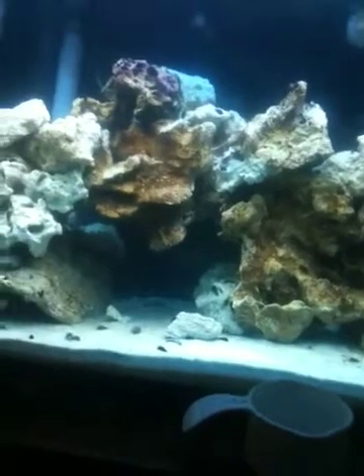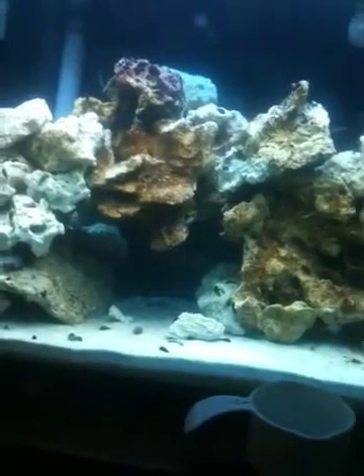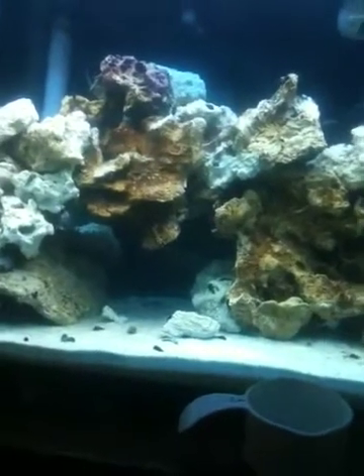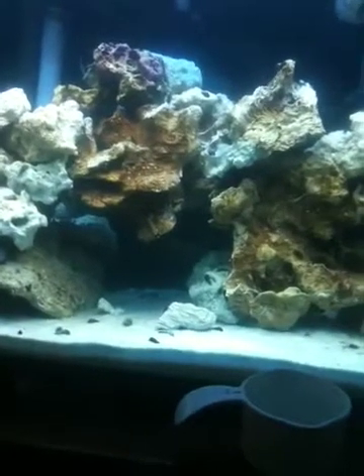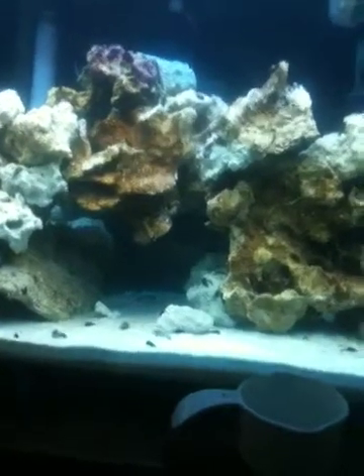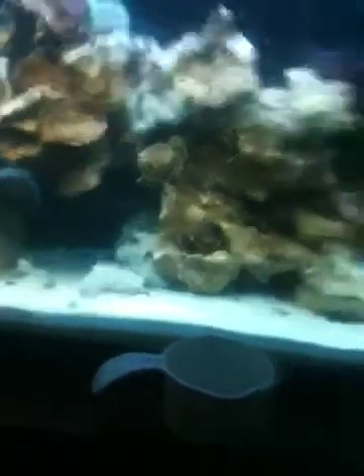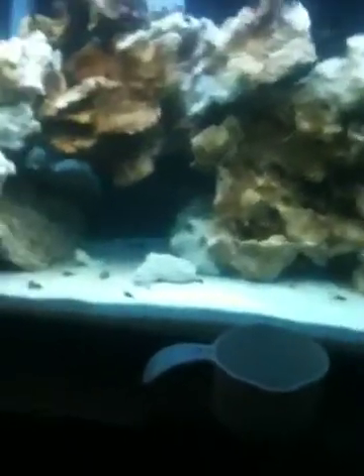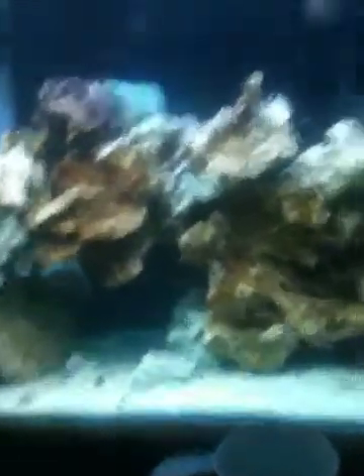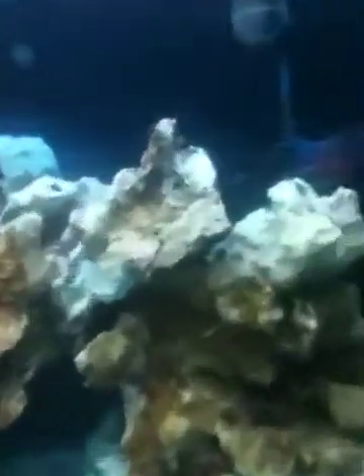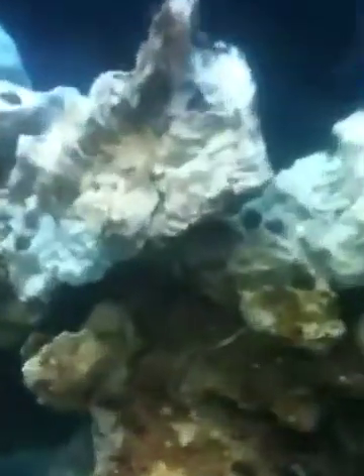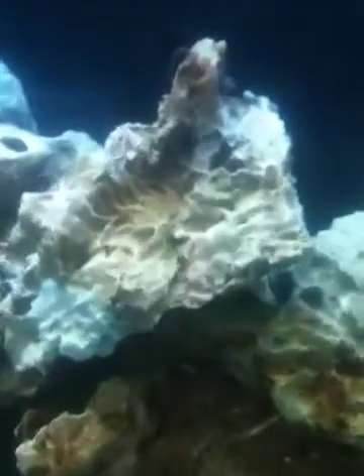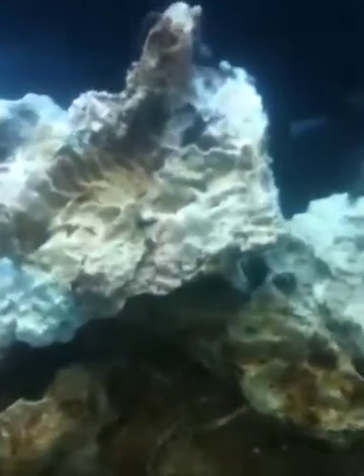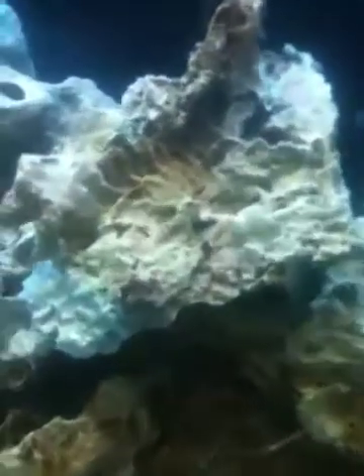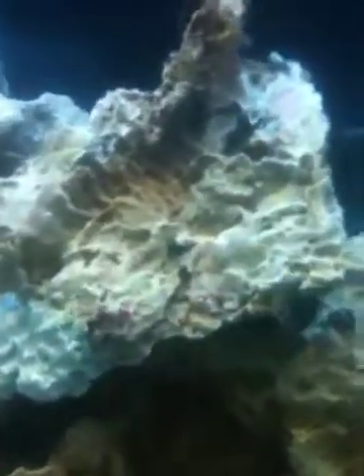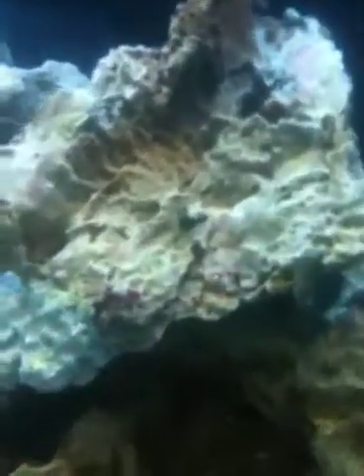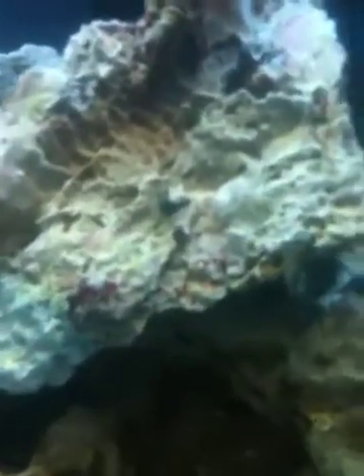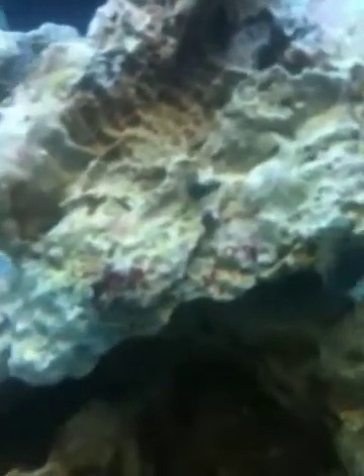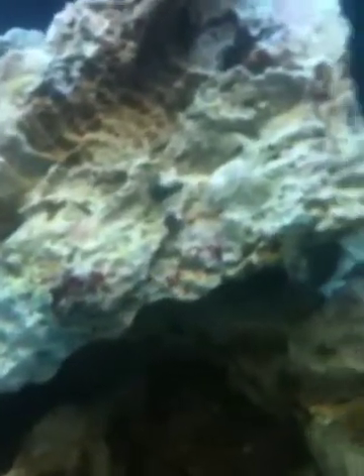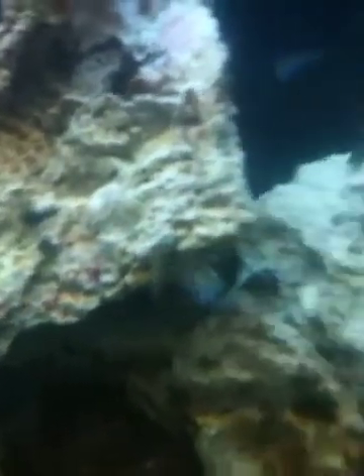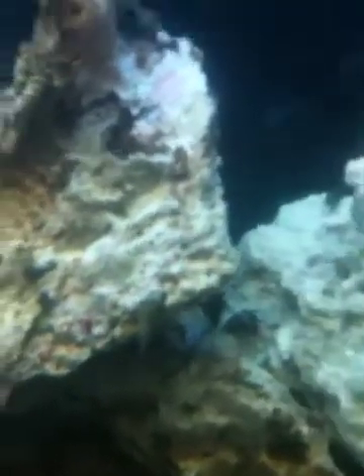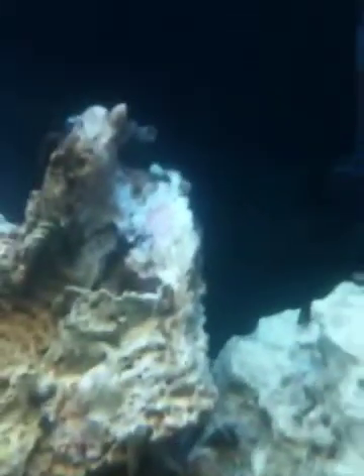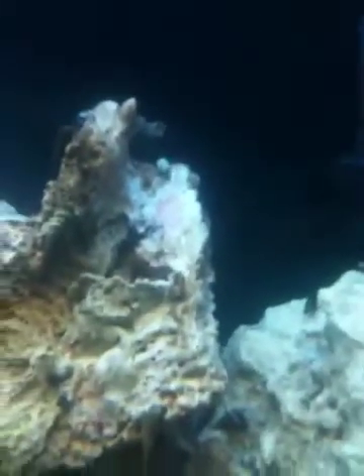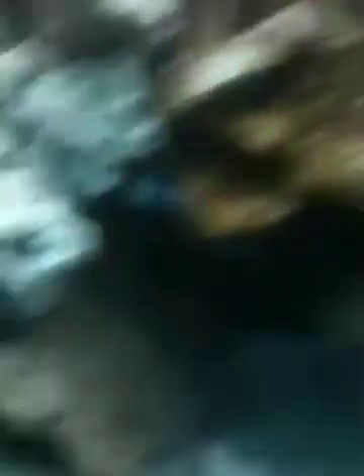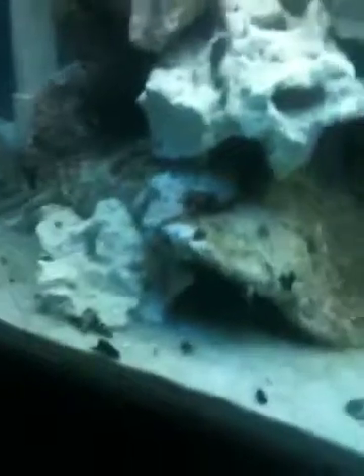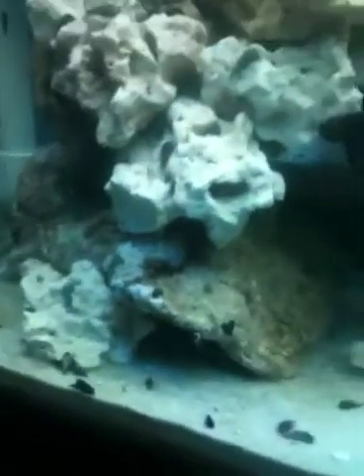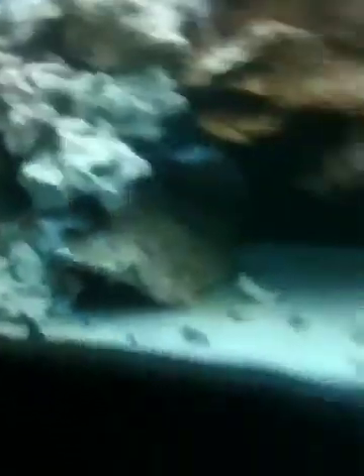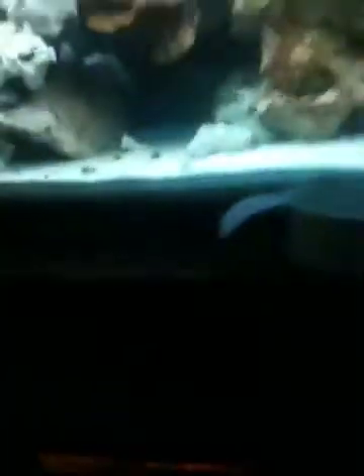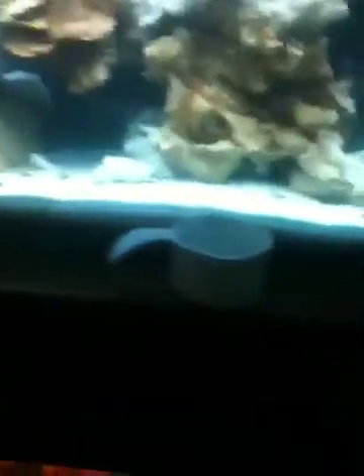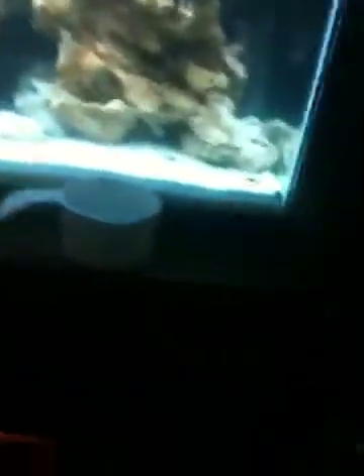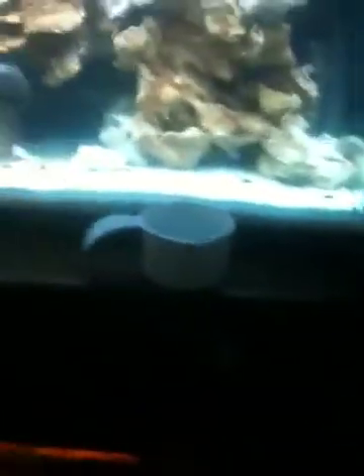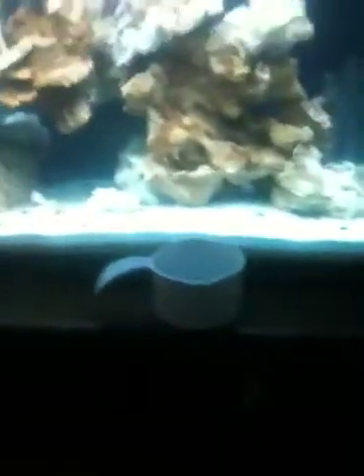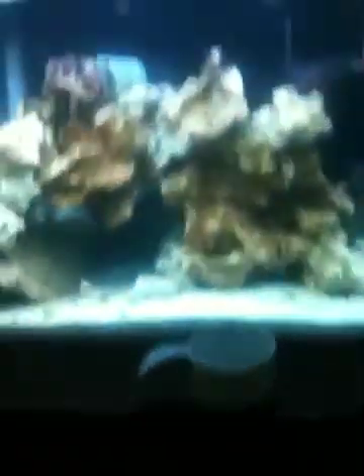You will see growth within two weeks. Because it's been a week and this rock that had nothing on it has Coralline growing there, there, and up there. And back there it's all pink — it's light pink, you can't see it on camera.